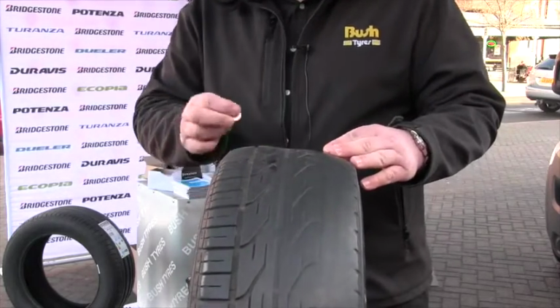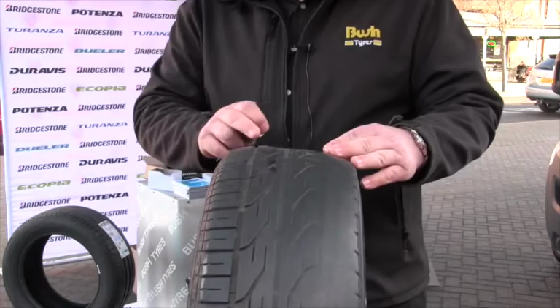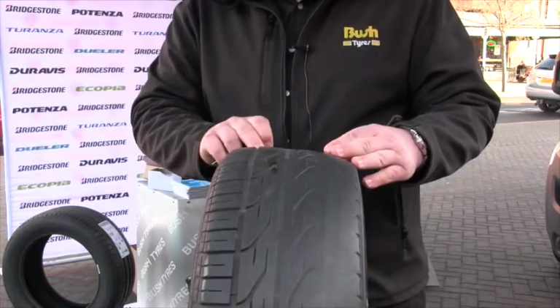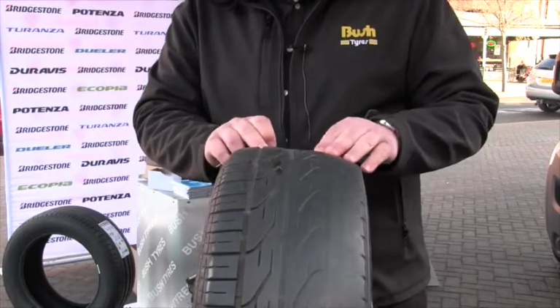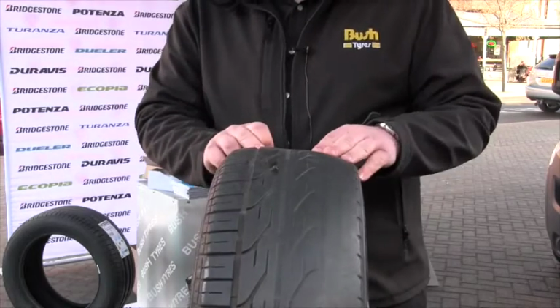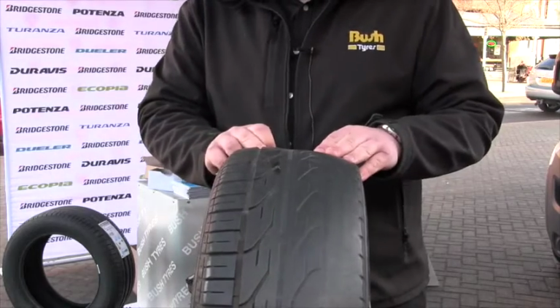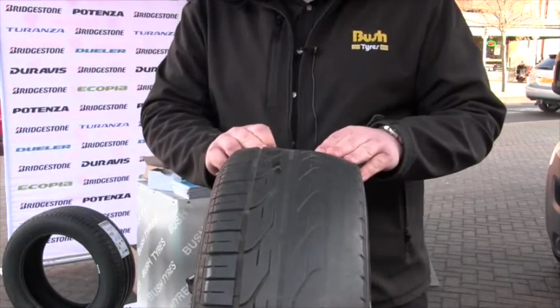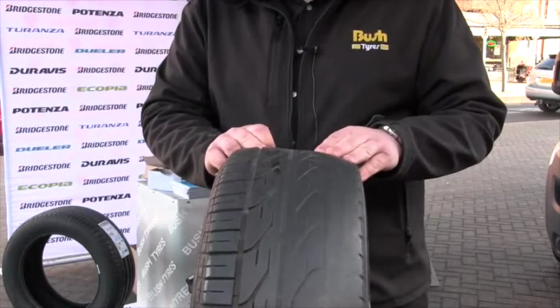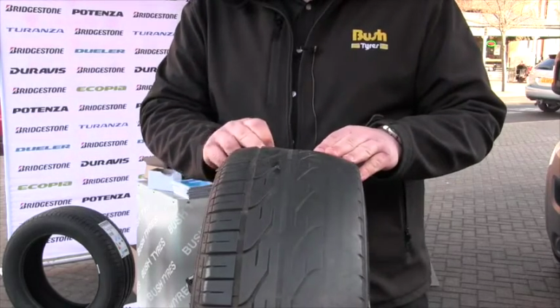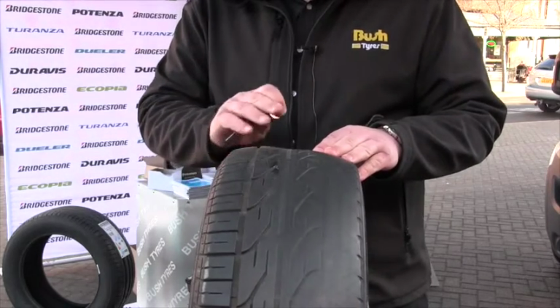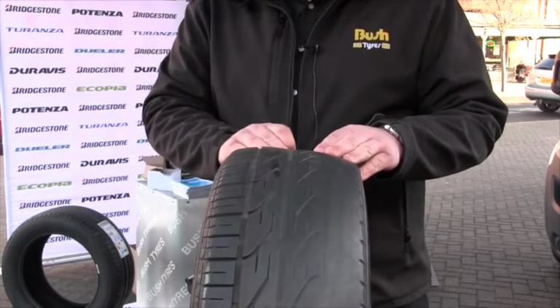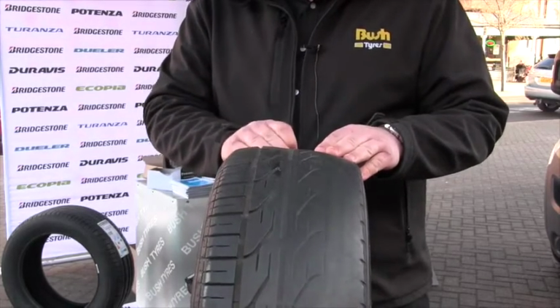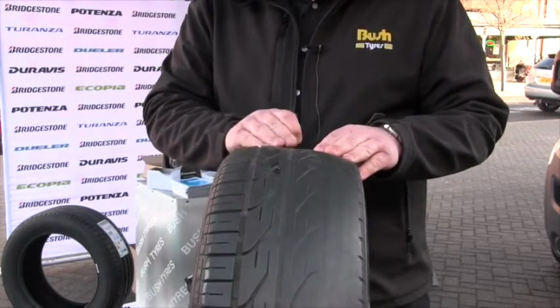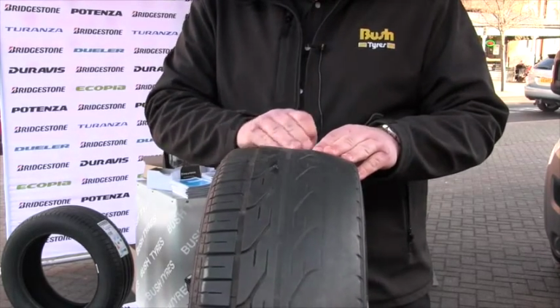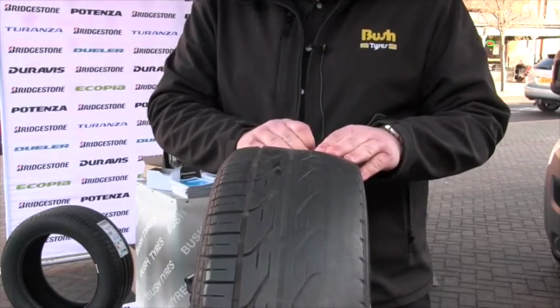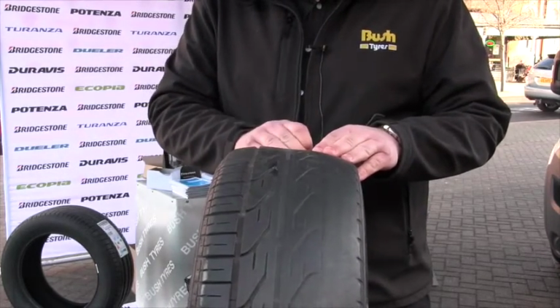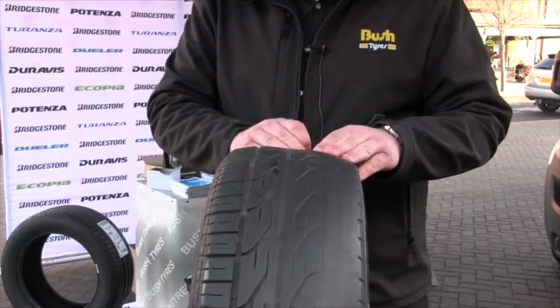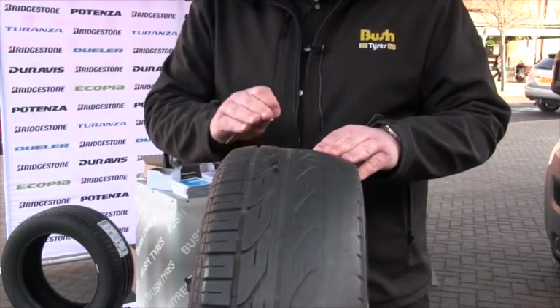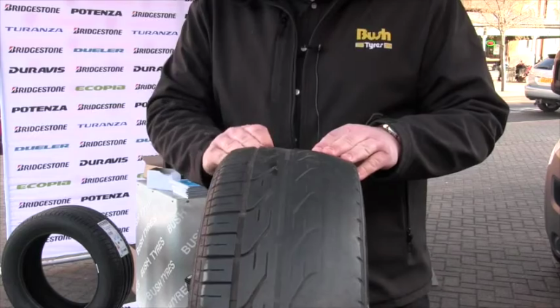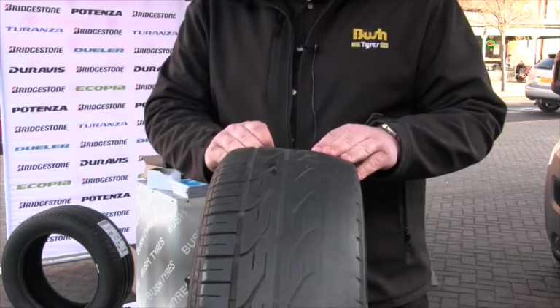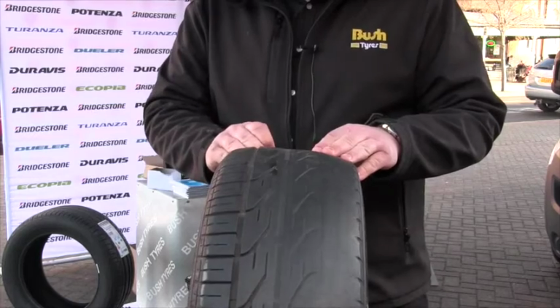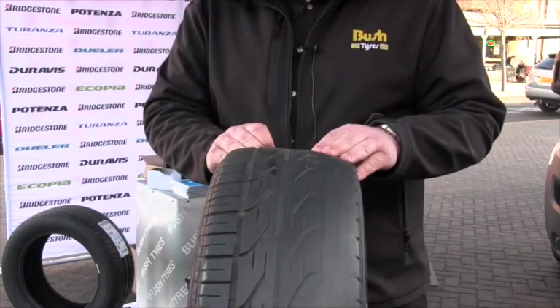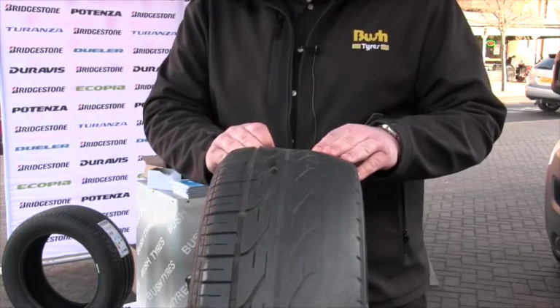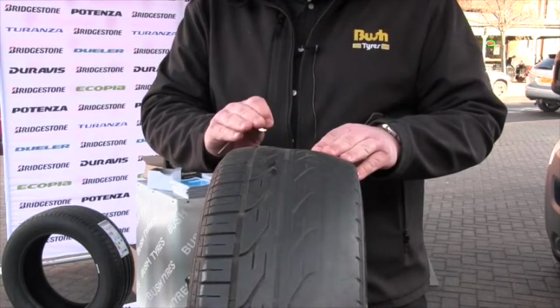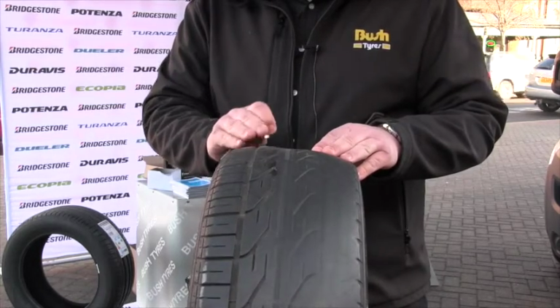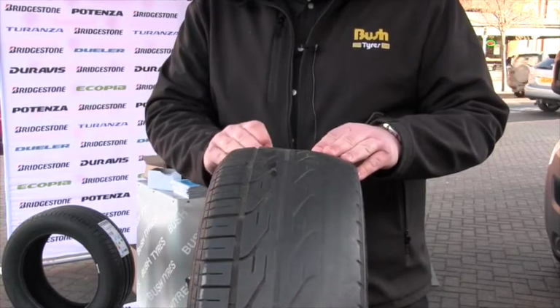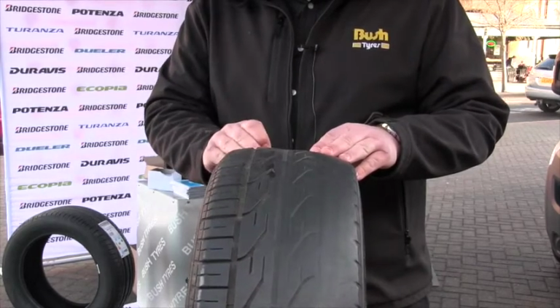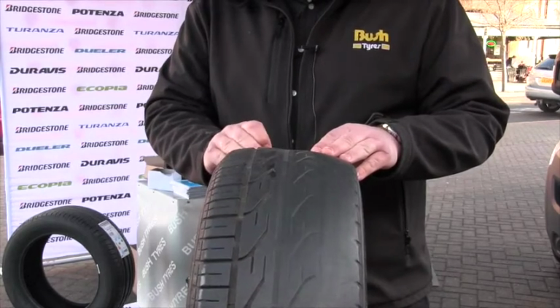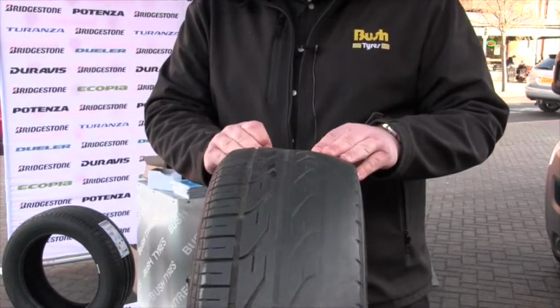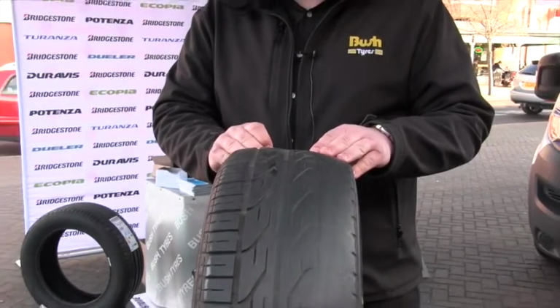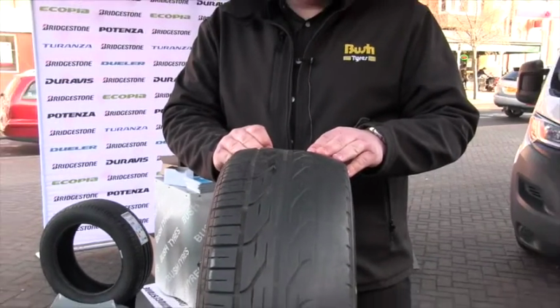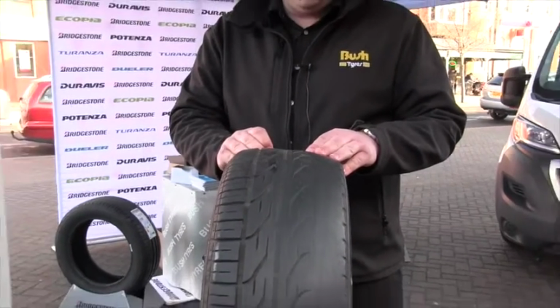This tyre was on a car that was very badly misaligned. We do recommend that you check your wheel alignment every six months or 6,000 miles.